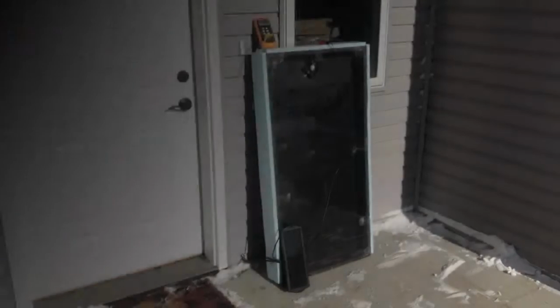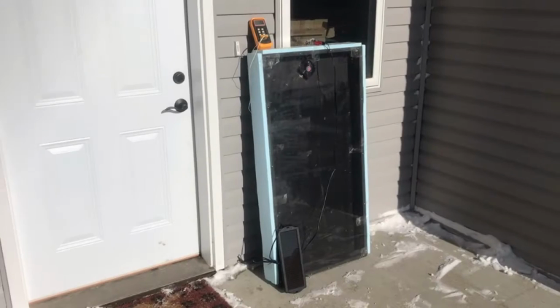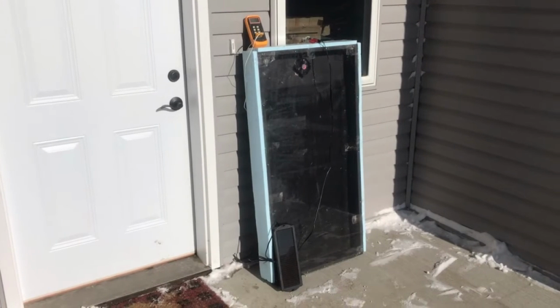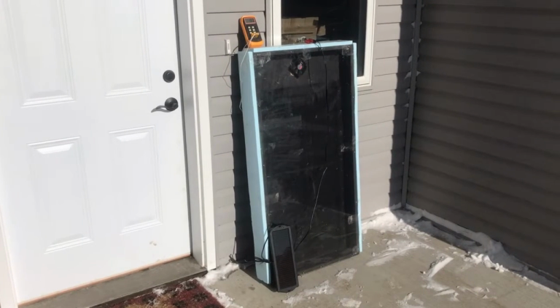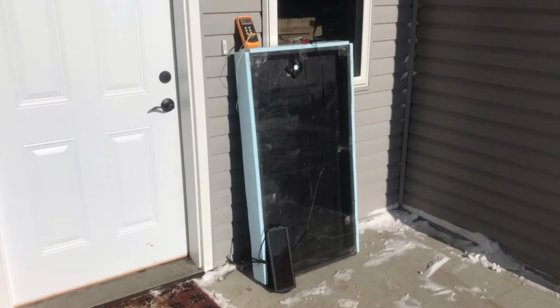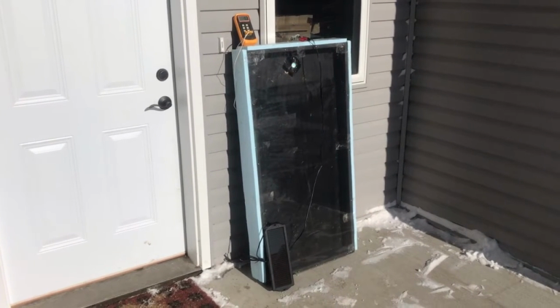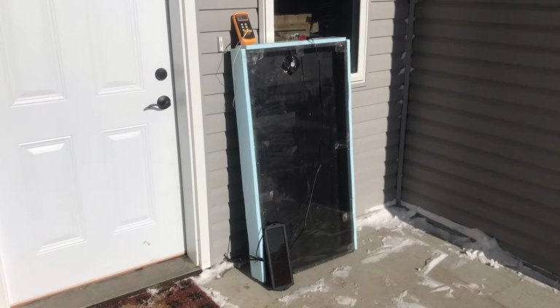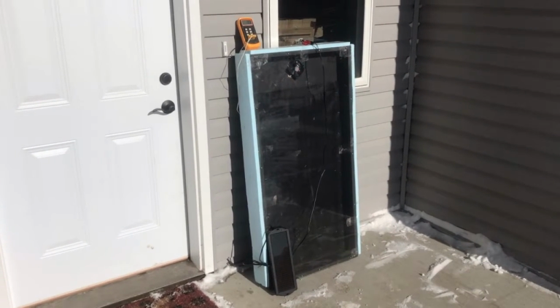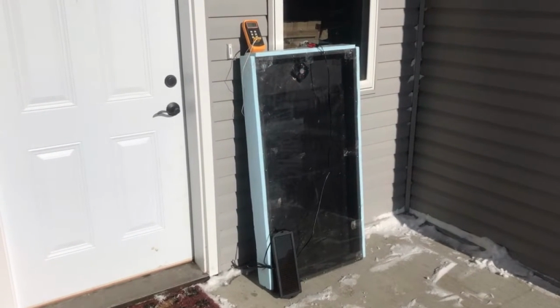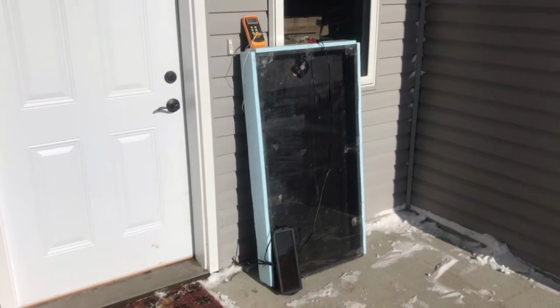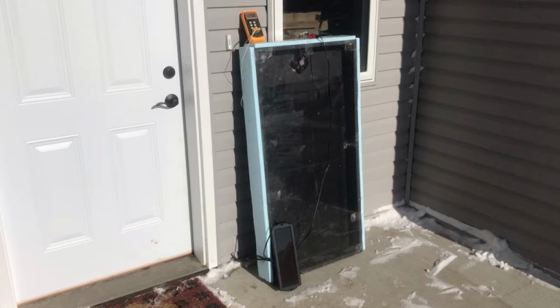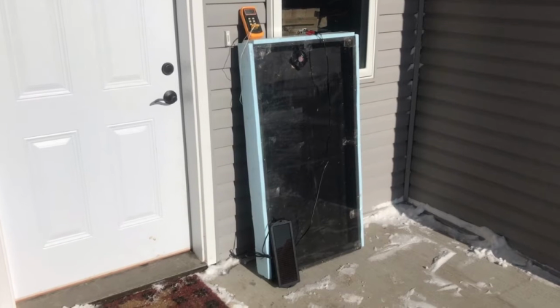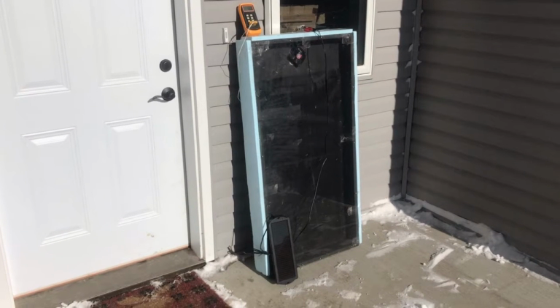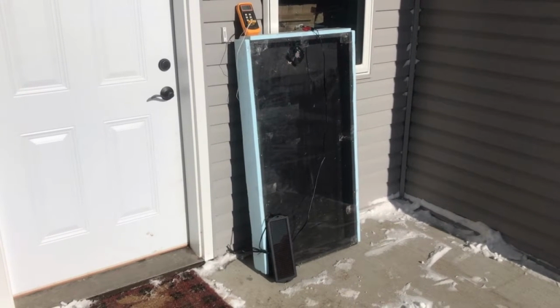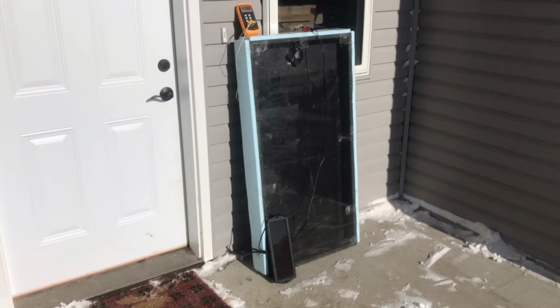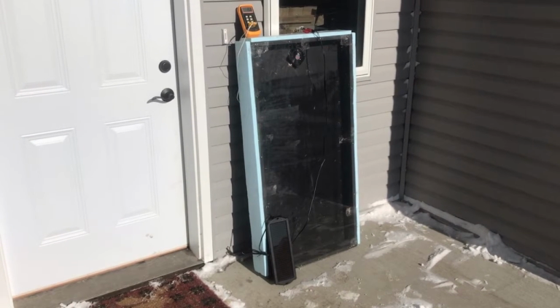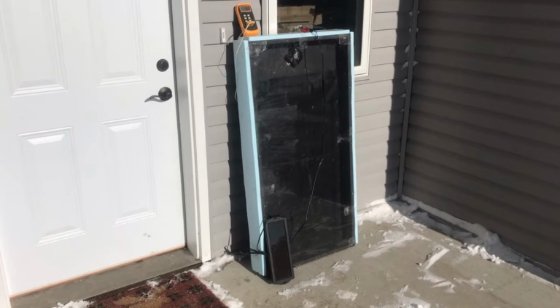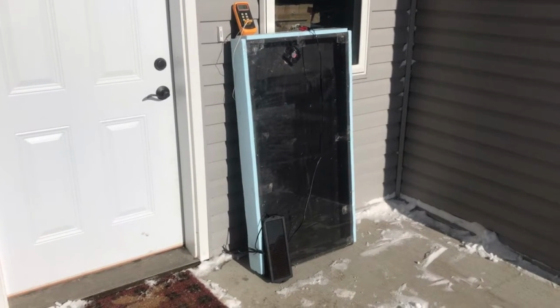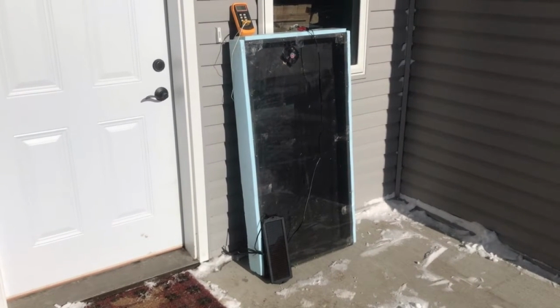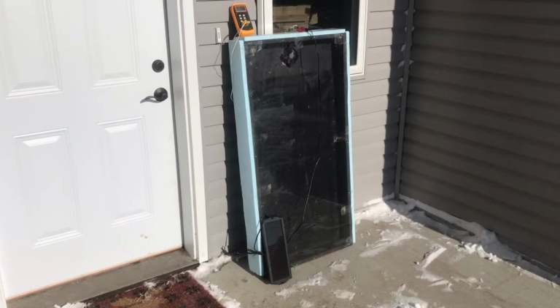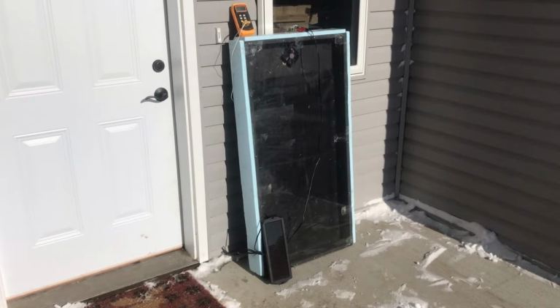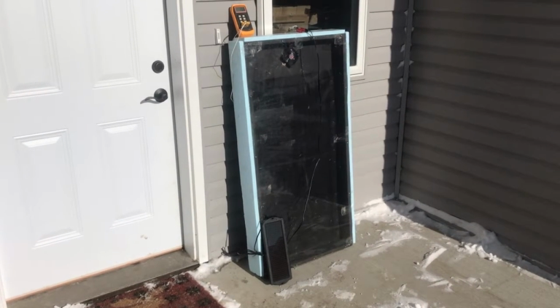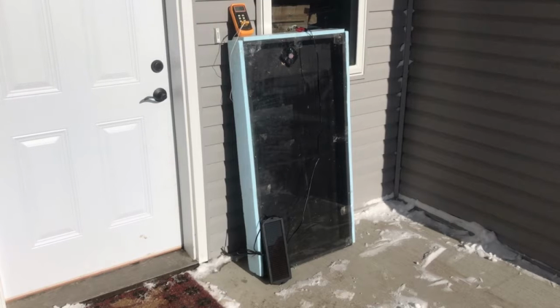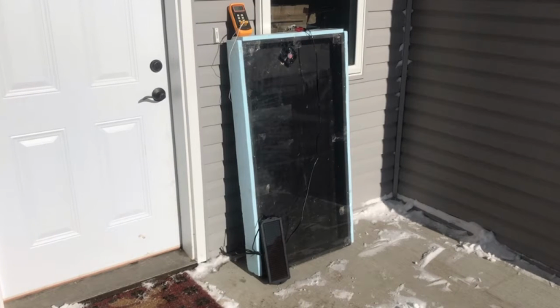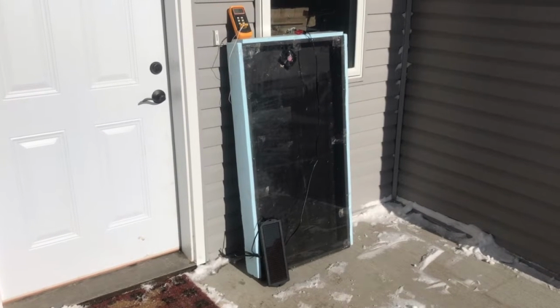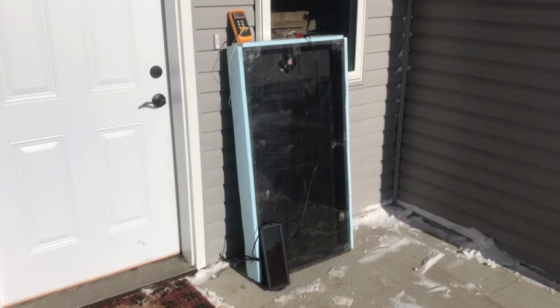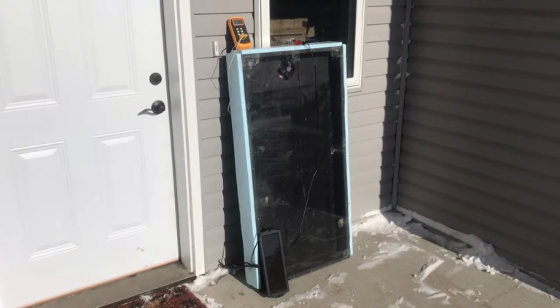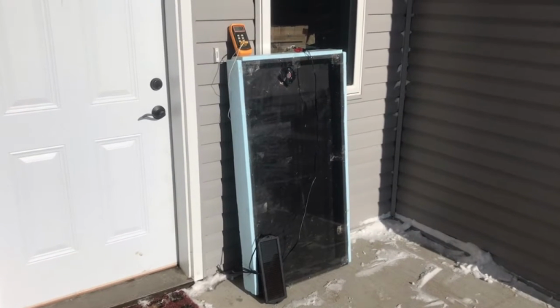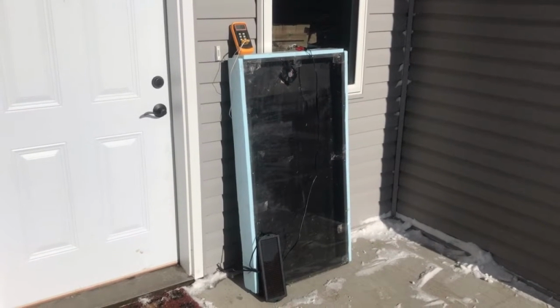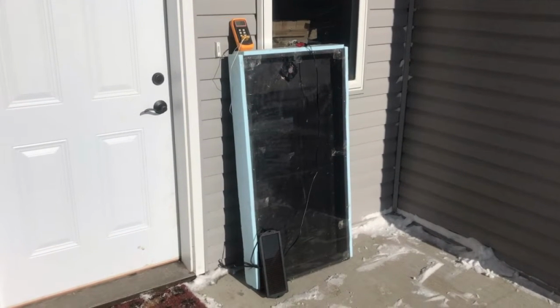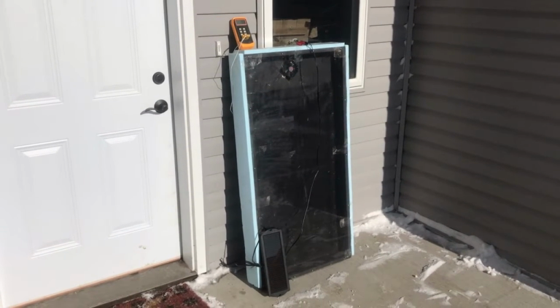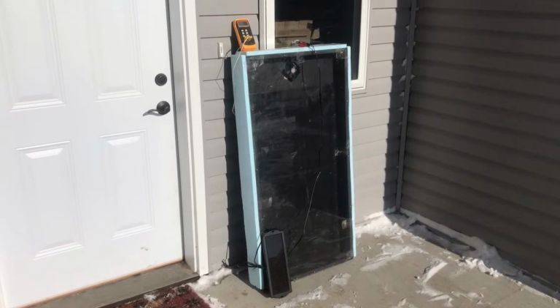I'm really excited — this is the first outdoor test of my solar heat collector prototype model that I've built, and I hope to incorporate it into my chicken coop so on days like today, when it's five degrees below Fahrenheit, I can get a little bit more heat in the coop for them.